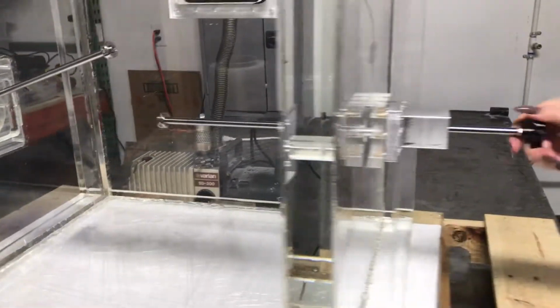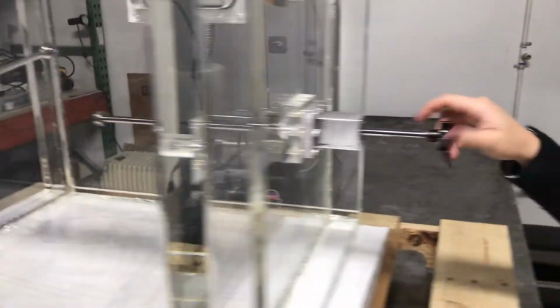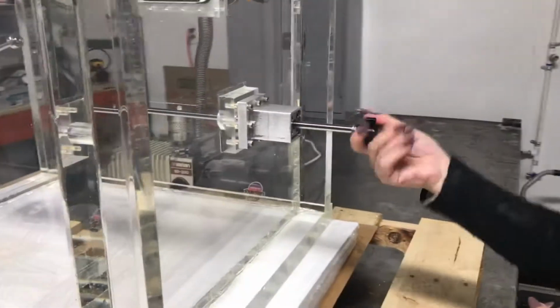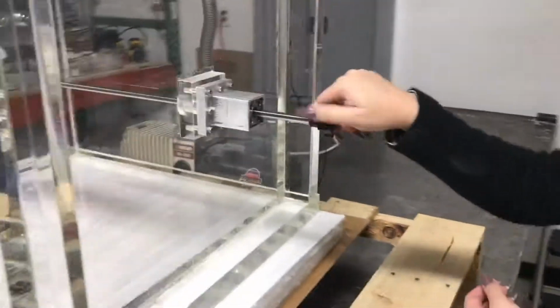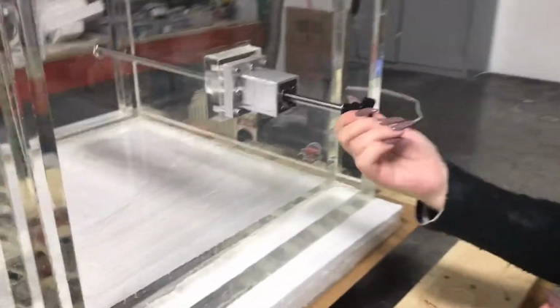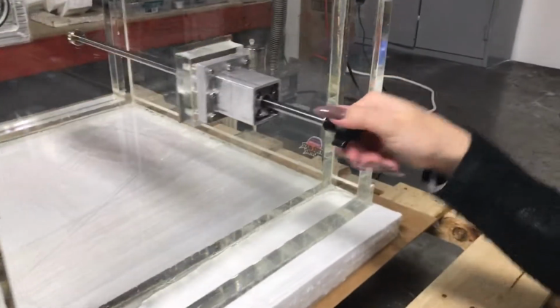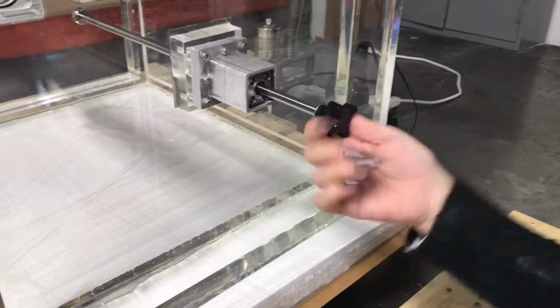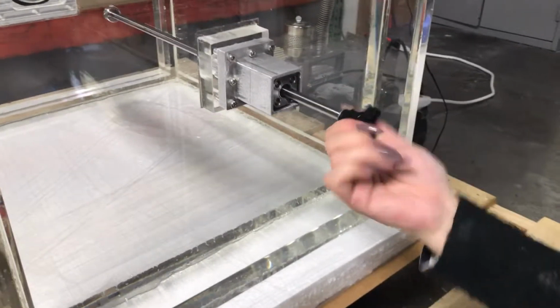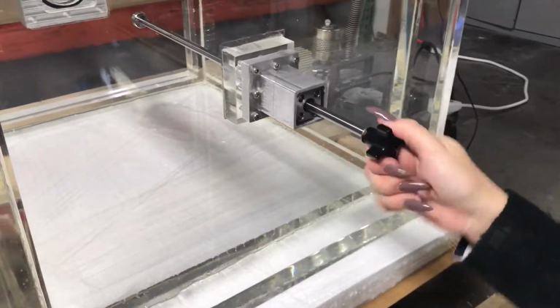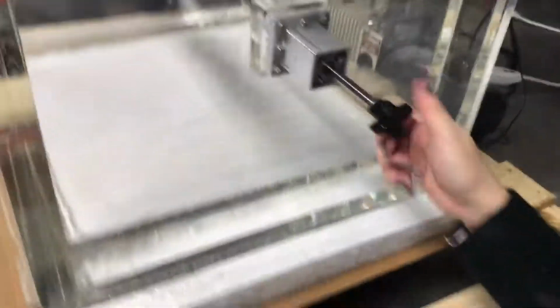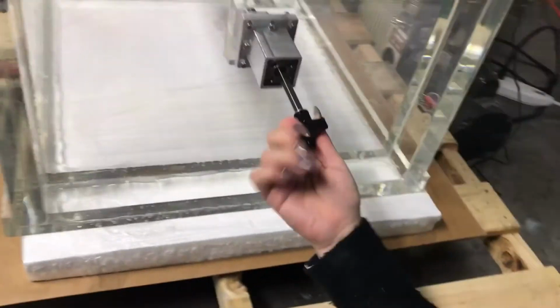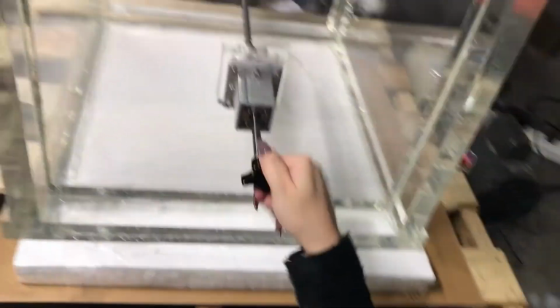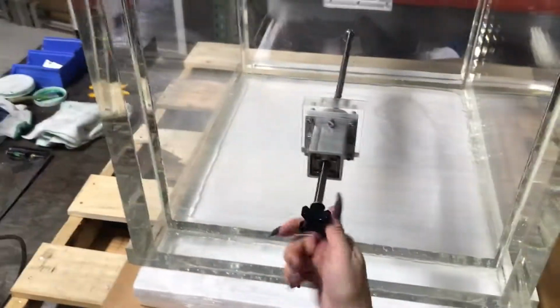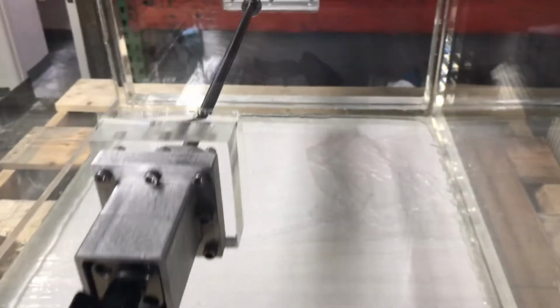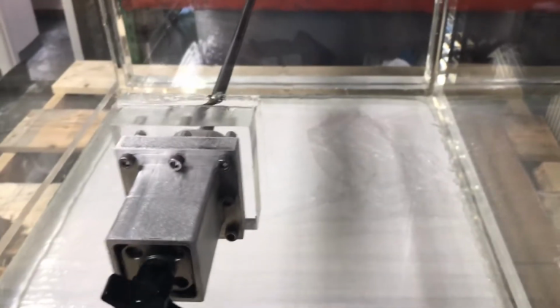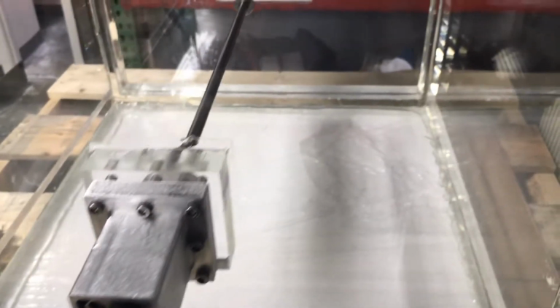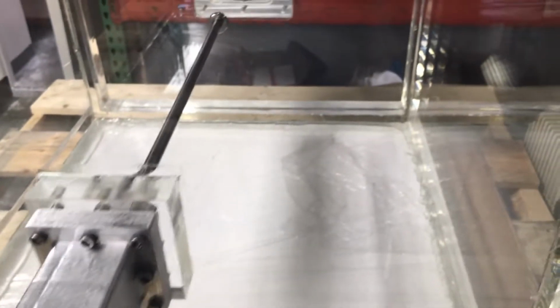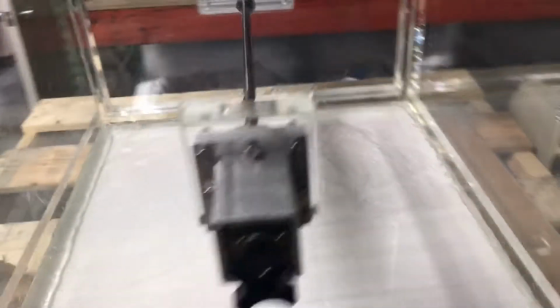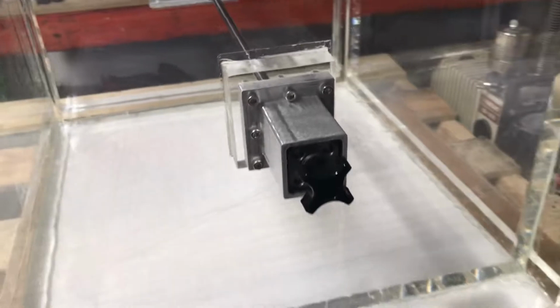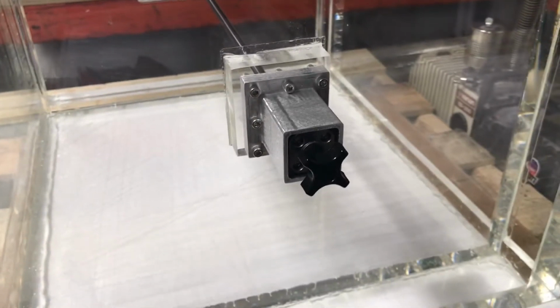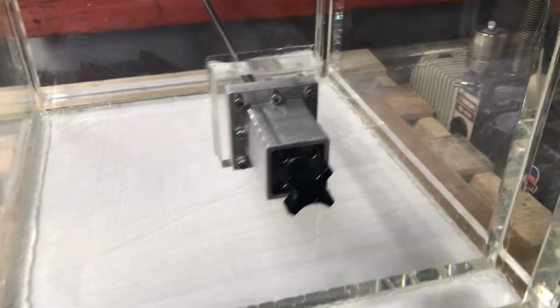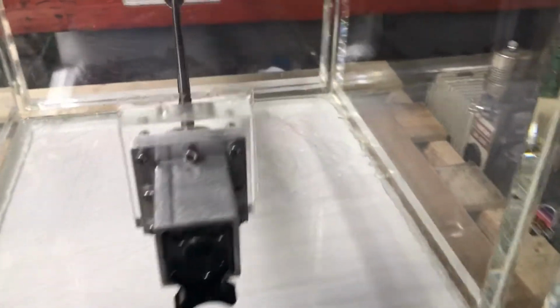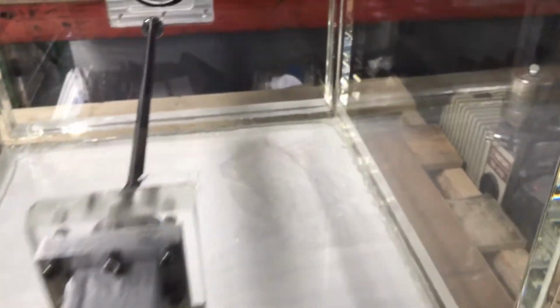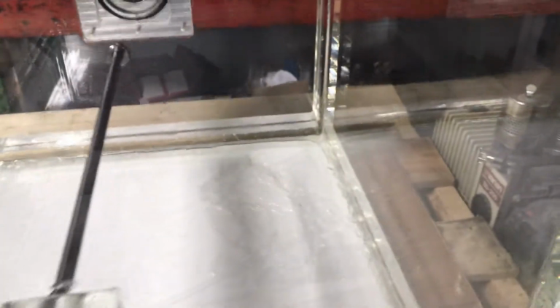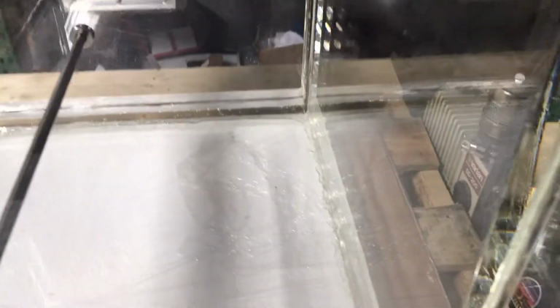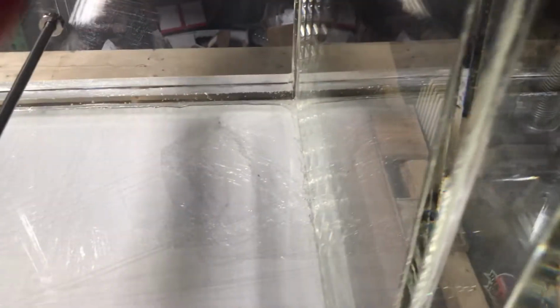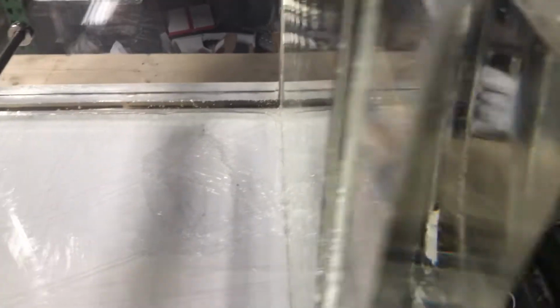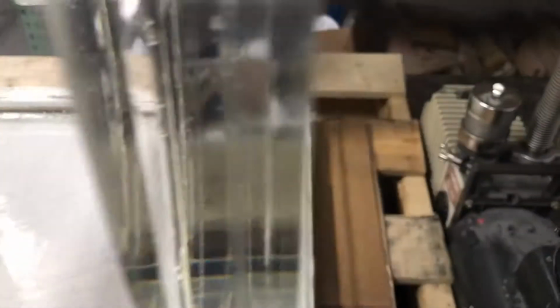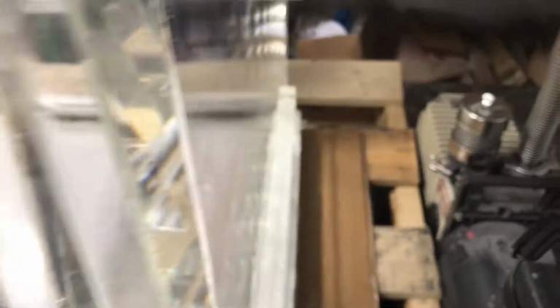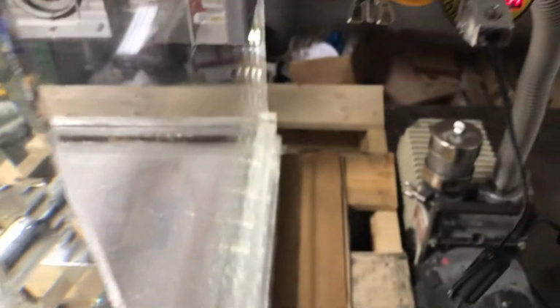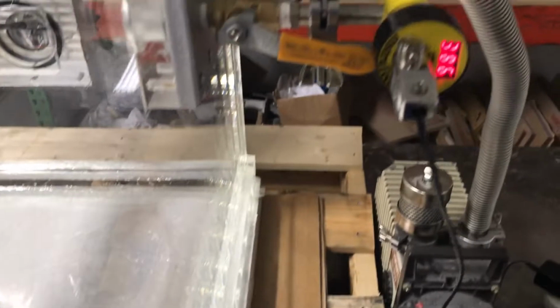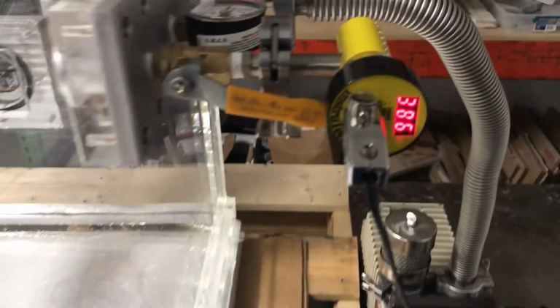Keep in mind that these vacuum actuators are not rated for ultra high vacuum. These are designed for rough, low, and medium vacuum environments to be specifically used with acrylic vacuum chambers or in systems where UHV is not a requirement.